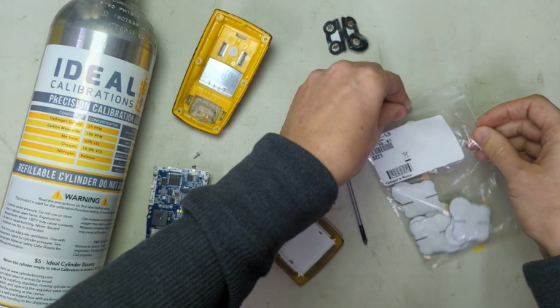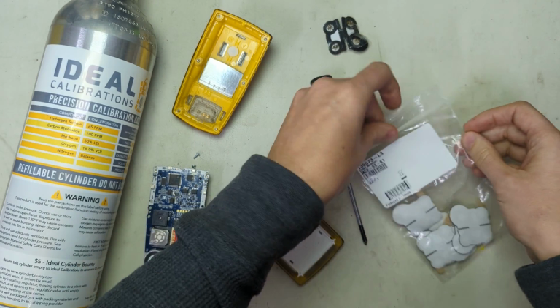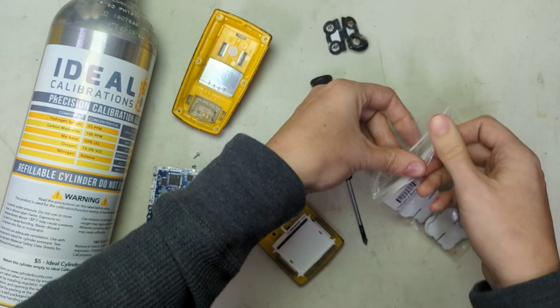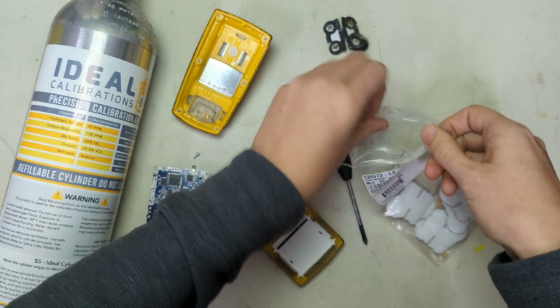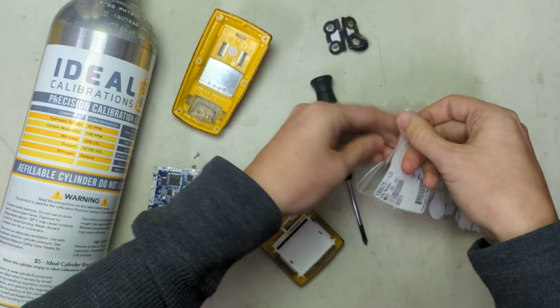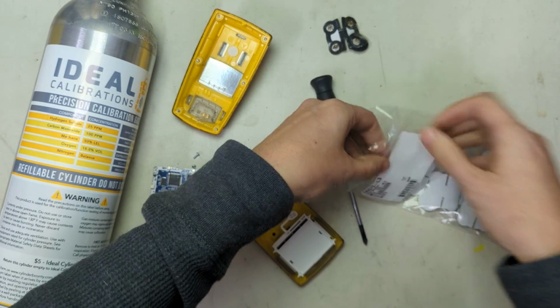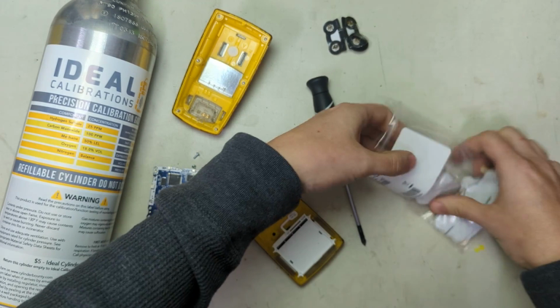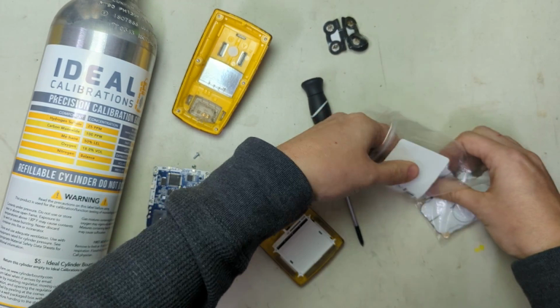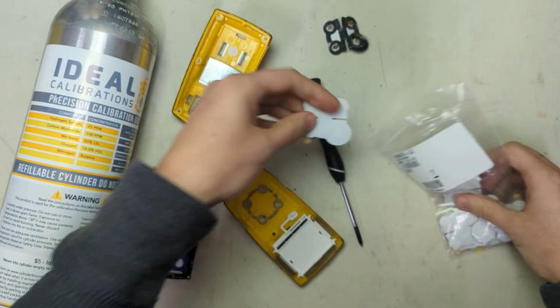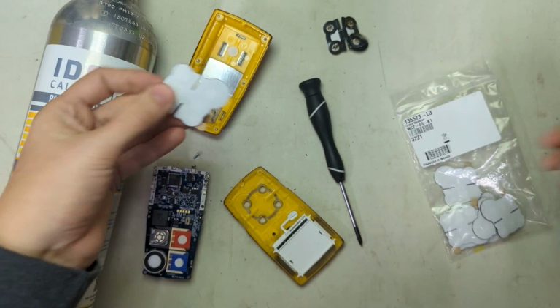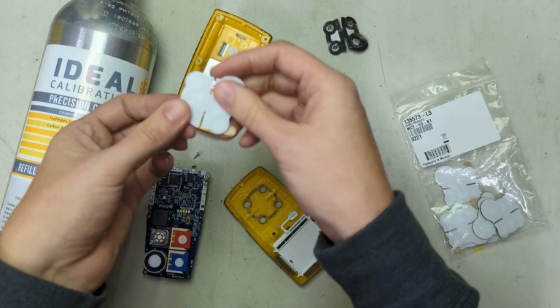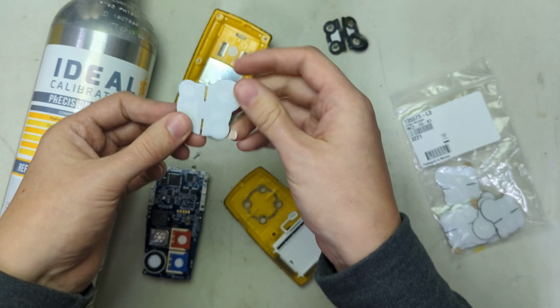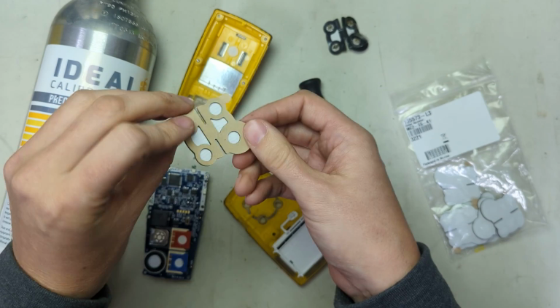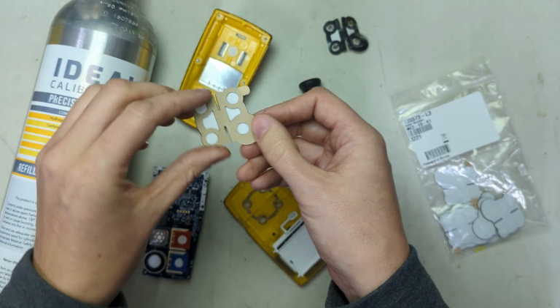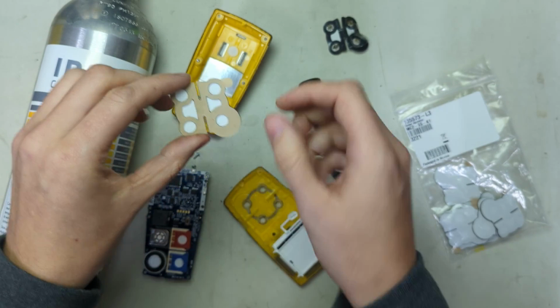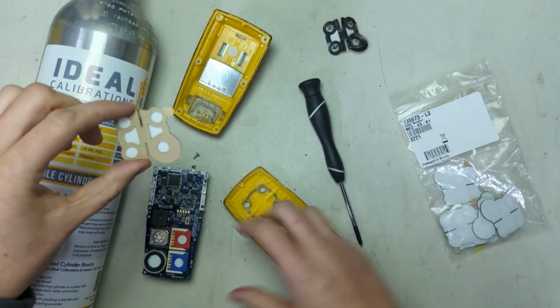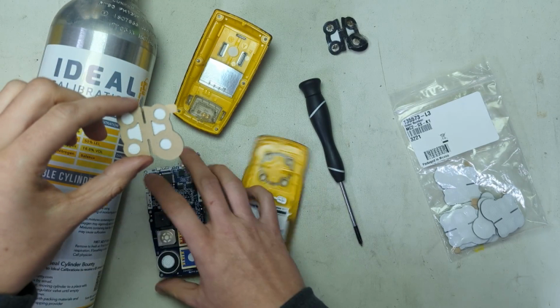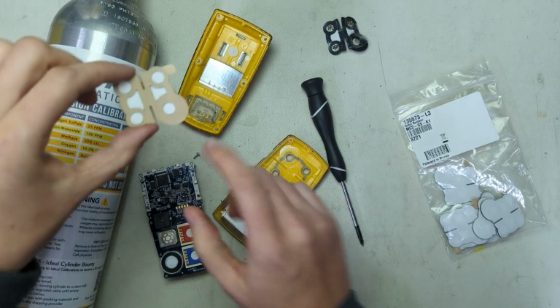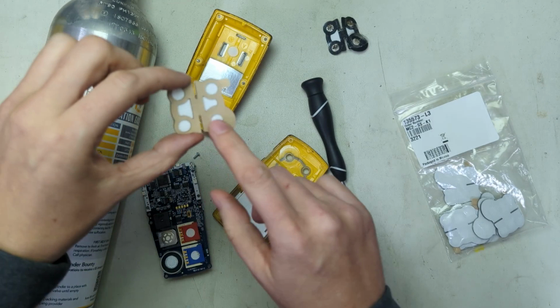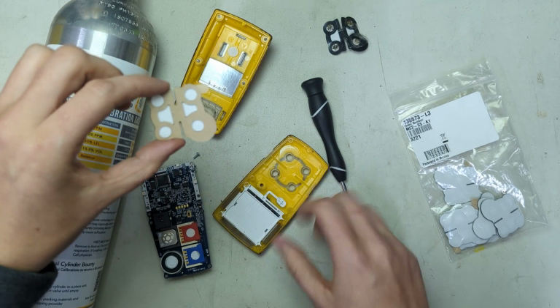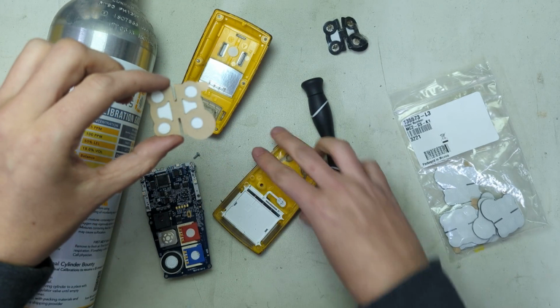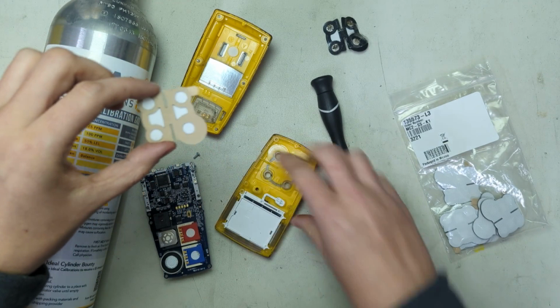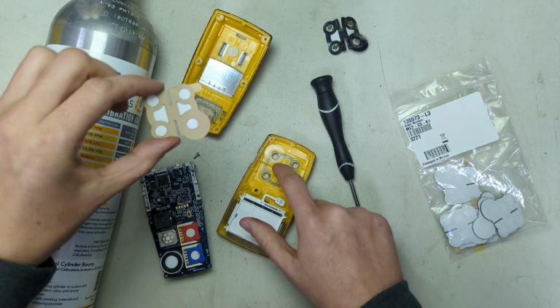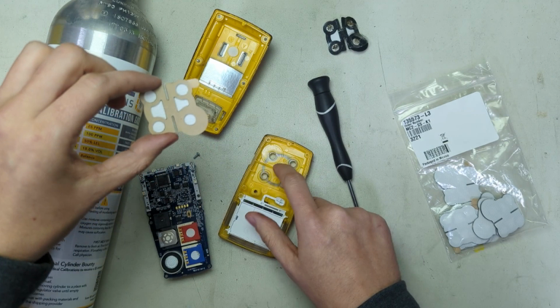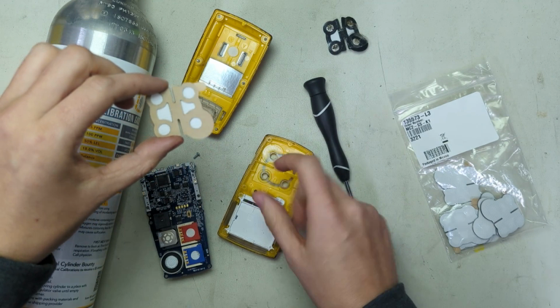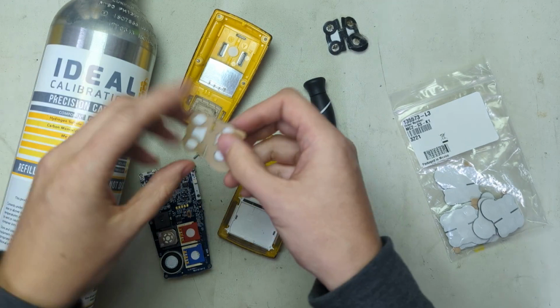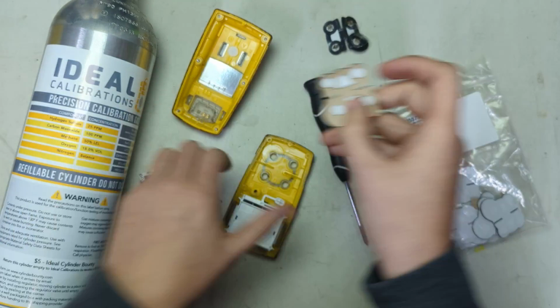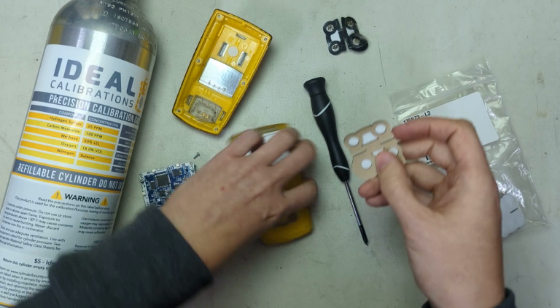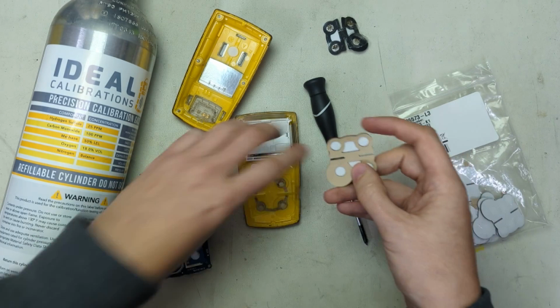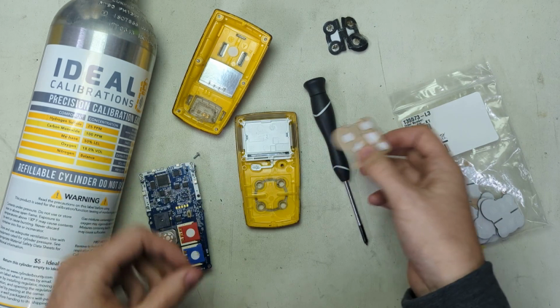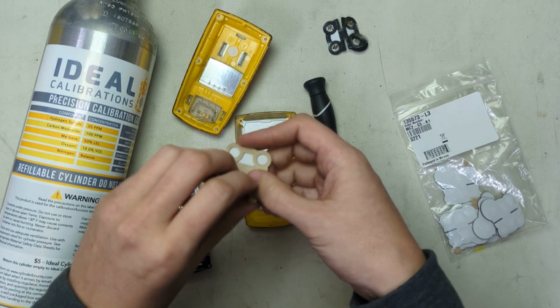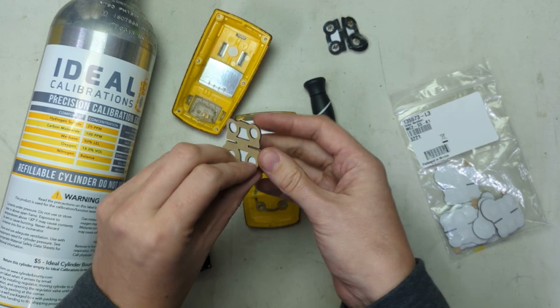Pull it apart just like that and put the nasty one aside. Grab a new one from your bag. One of the keys to look for is that this is going to go on the oxygen sensor slot, which is right here.